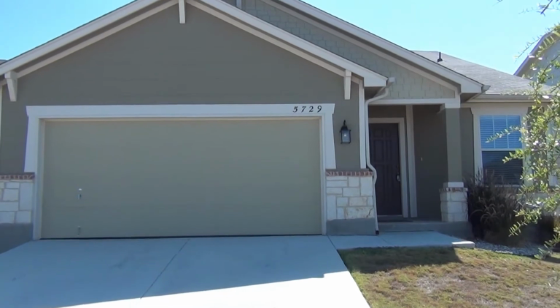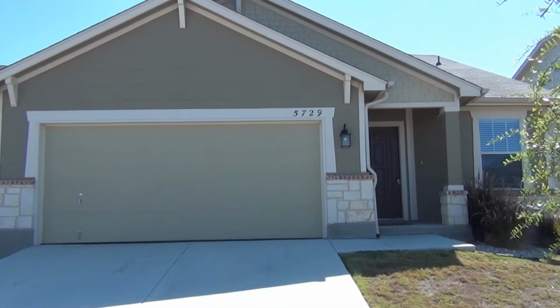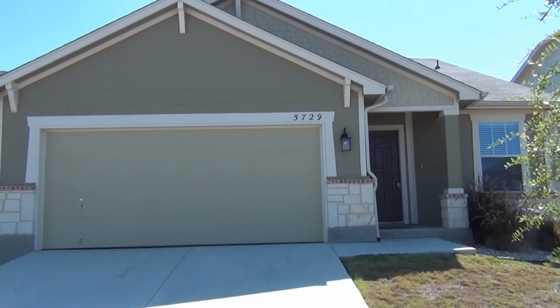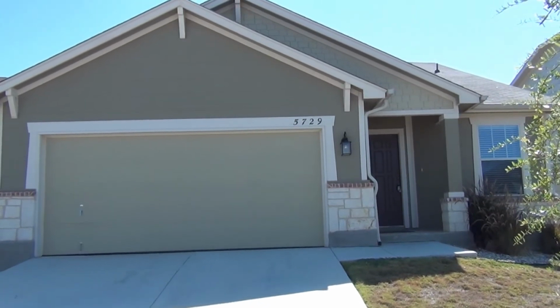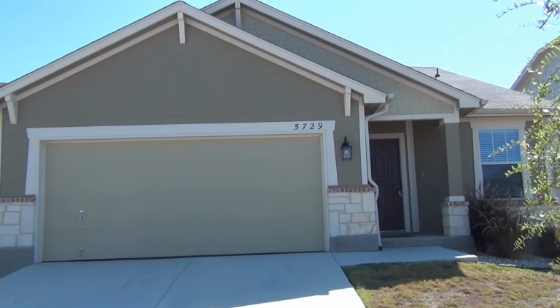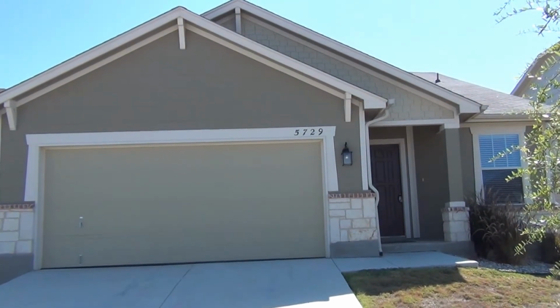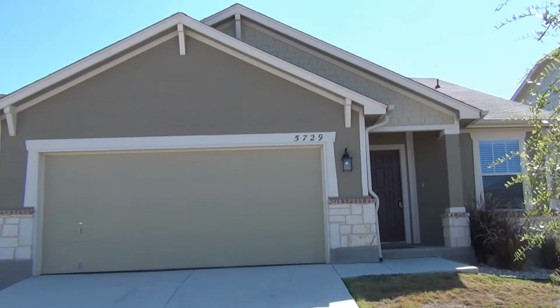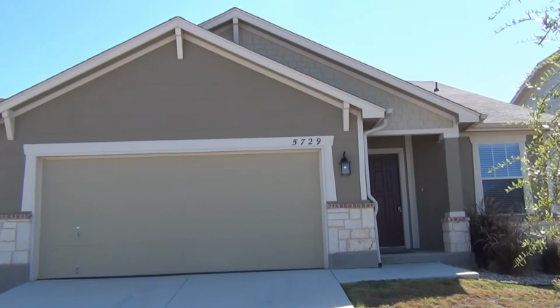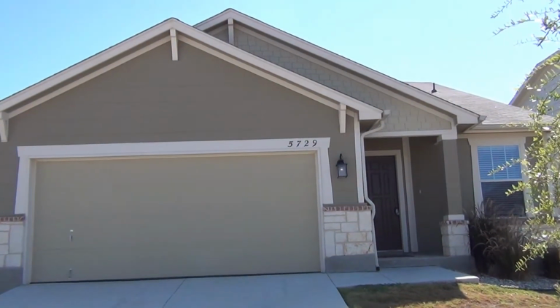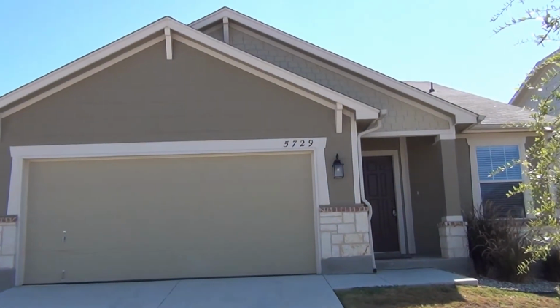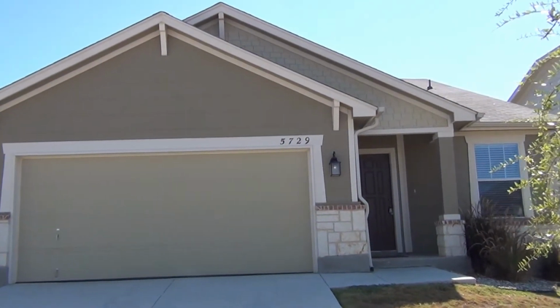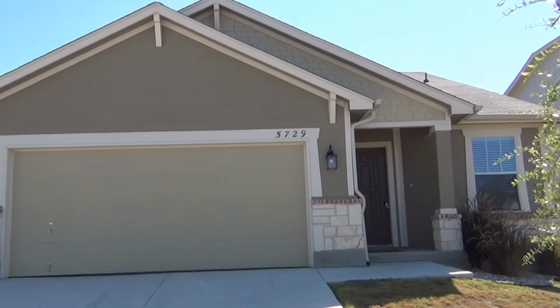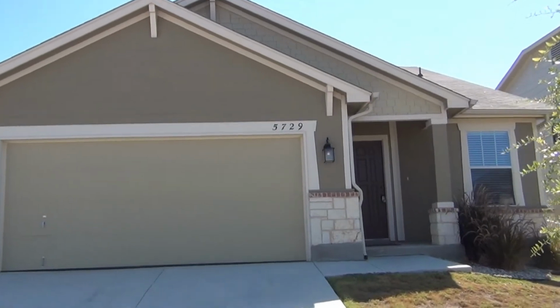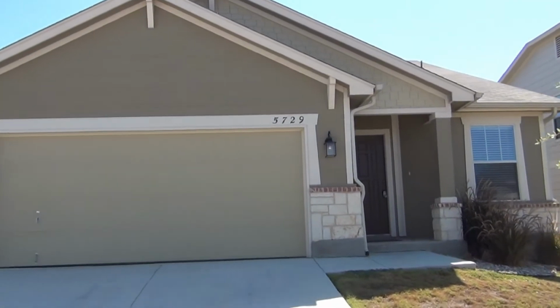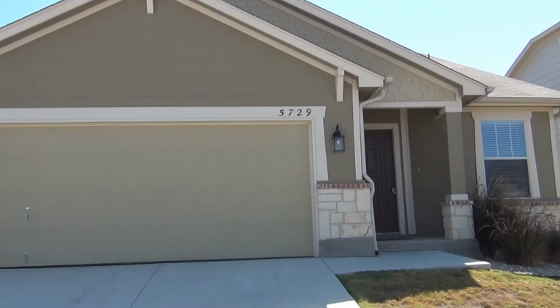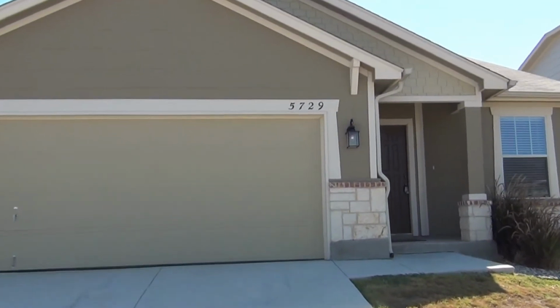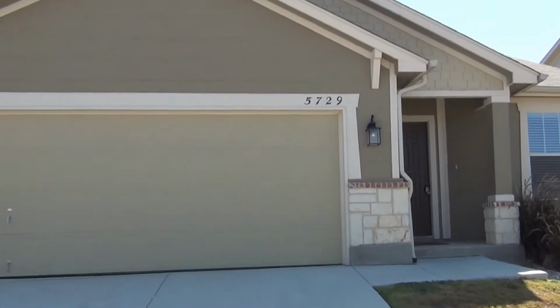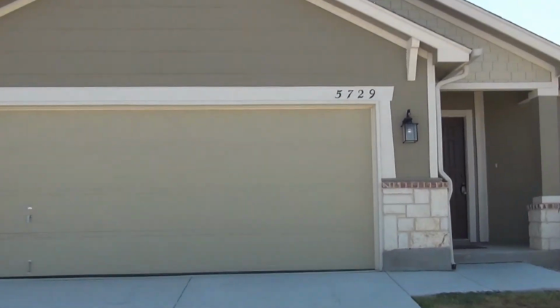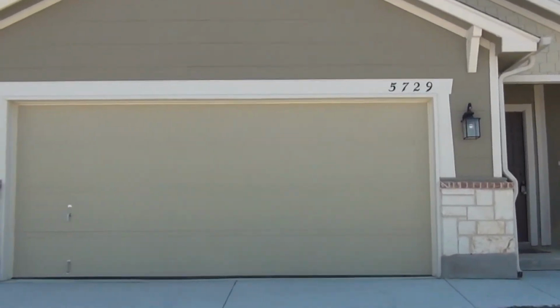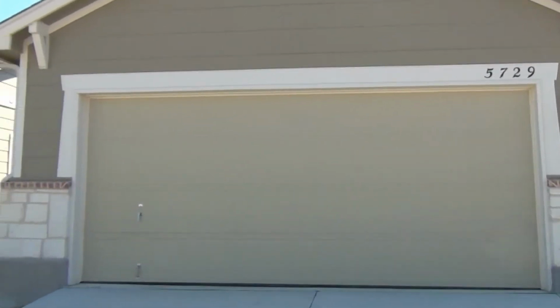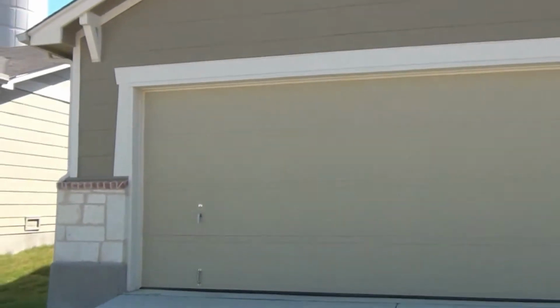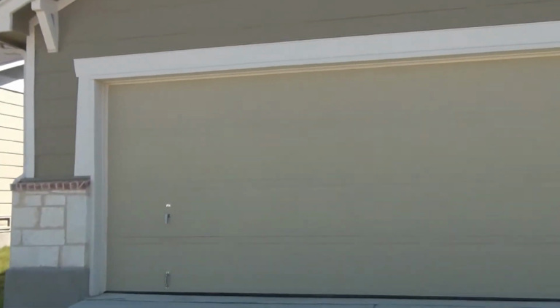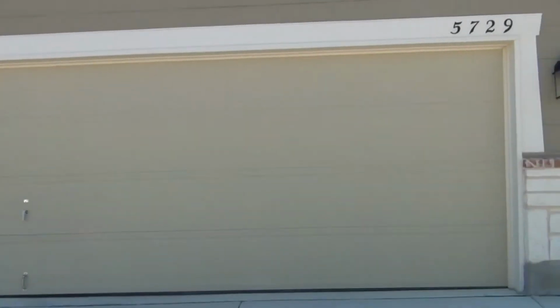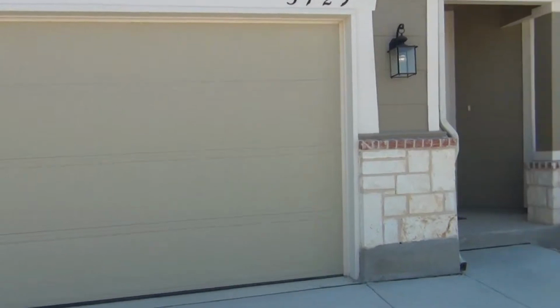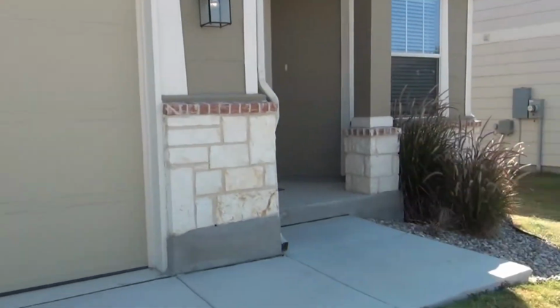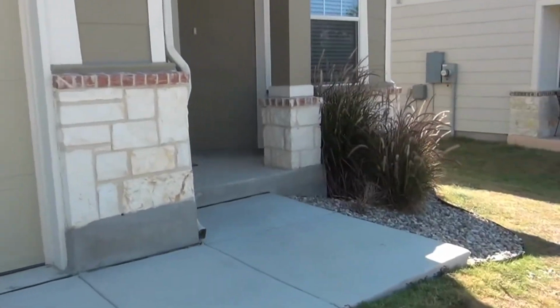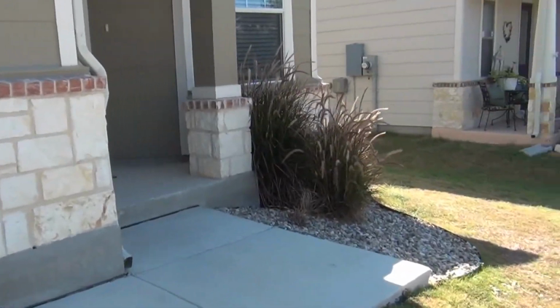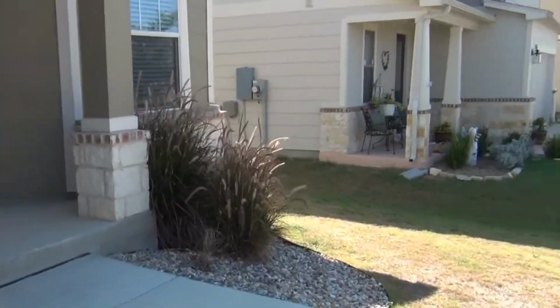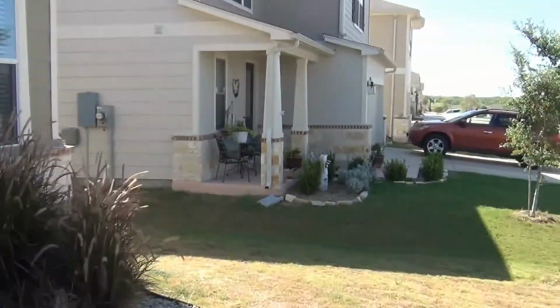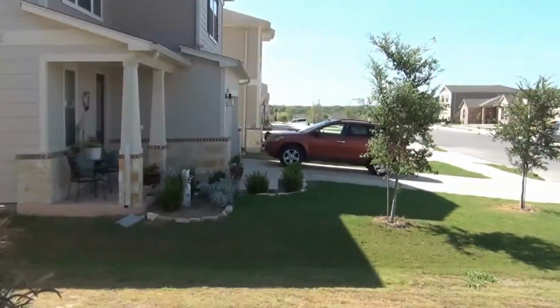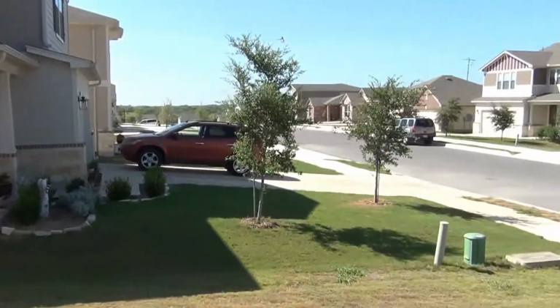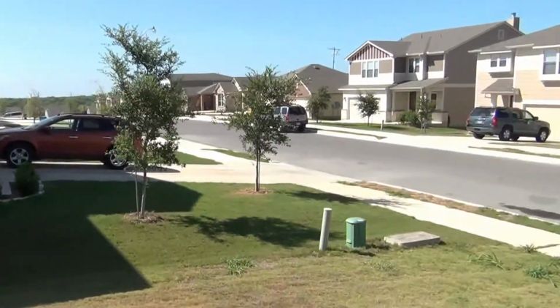Hello, this is Brad Larson giving you a video walkthrough of the home at 5729 Max Fly here in the Cibolo-Schertz area. I'm going to give you a quick walkthrough of this home, kind of let you take a look at it. Nice one-story floor plan, very quiet subdivision.